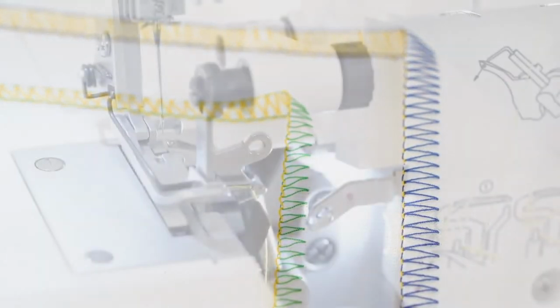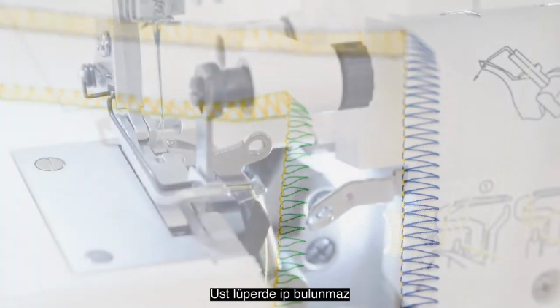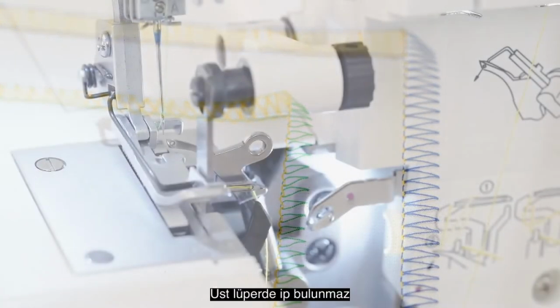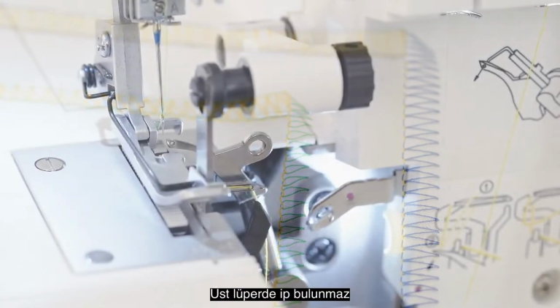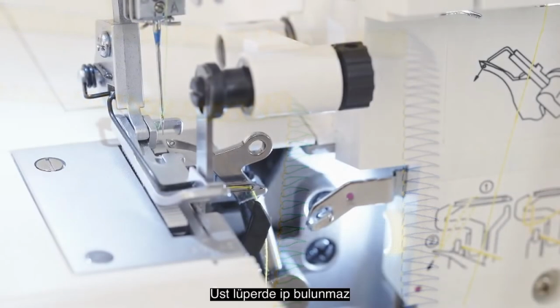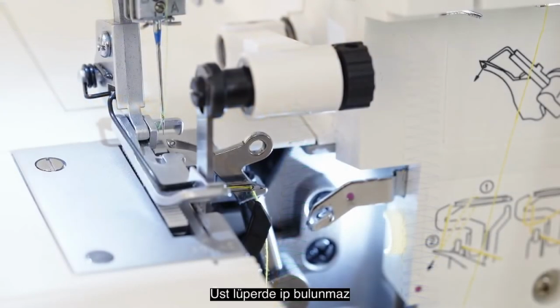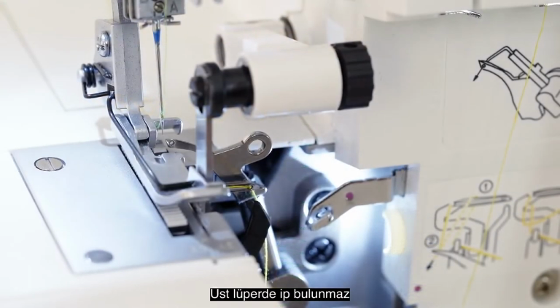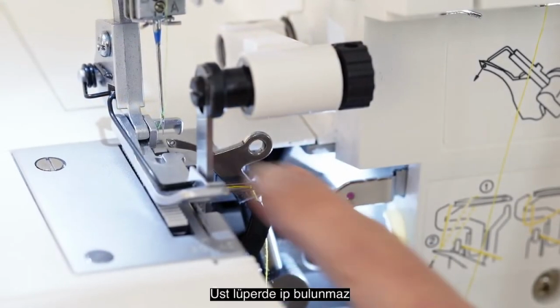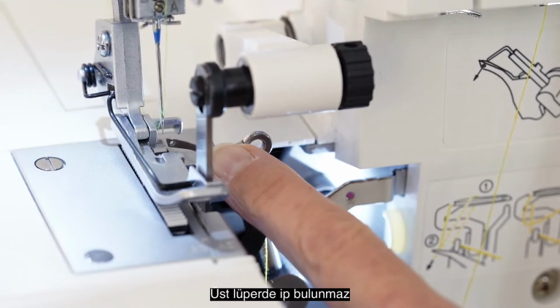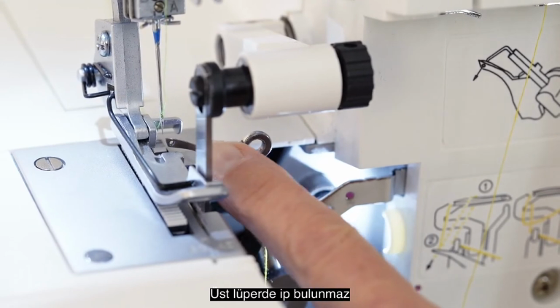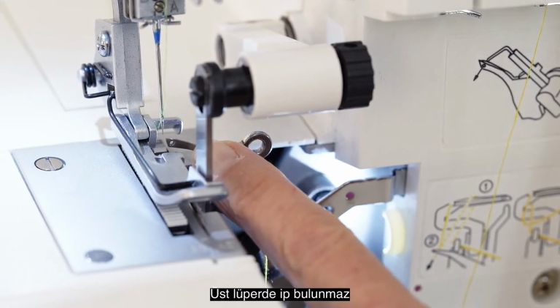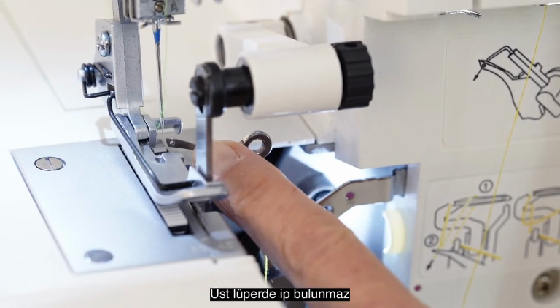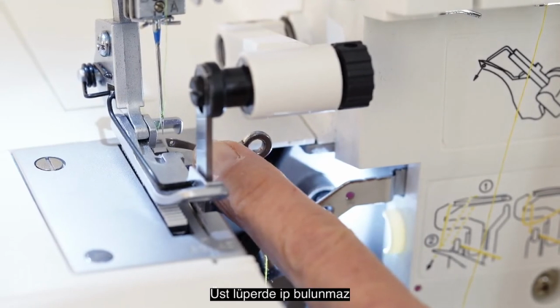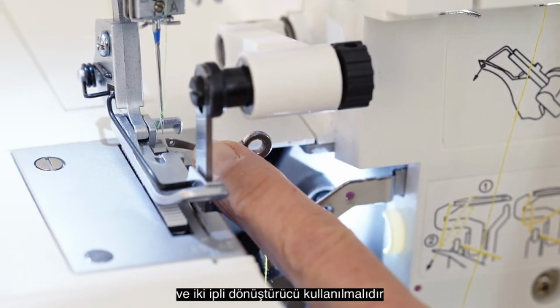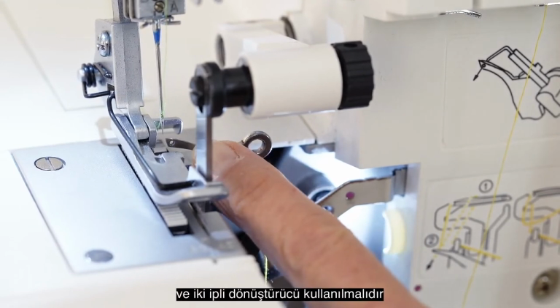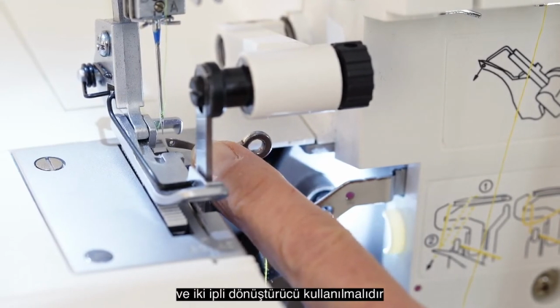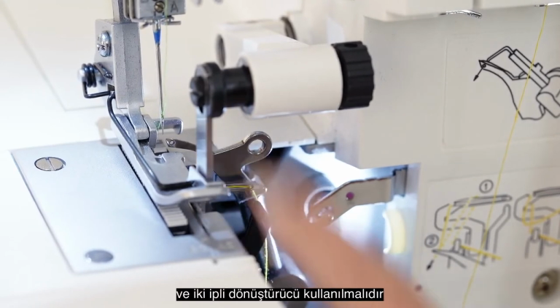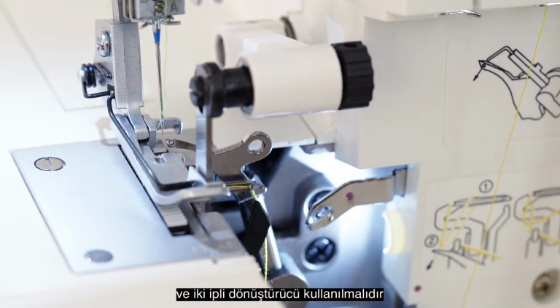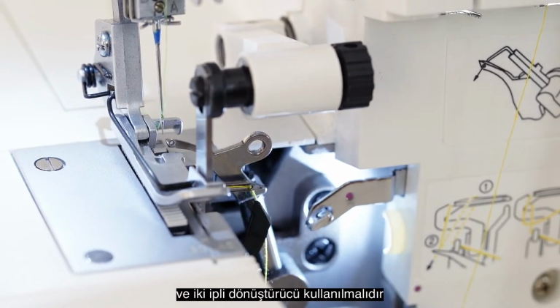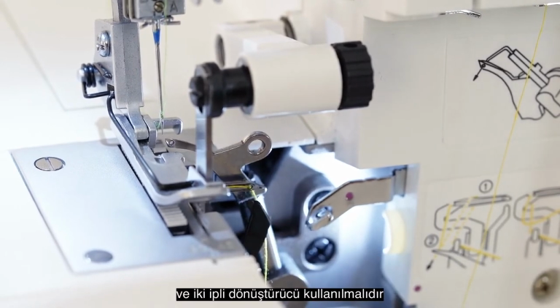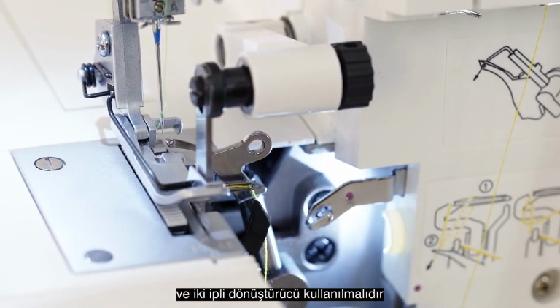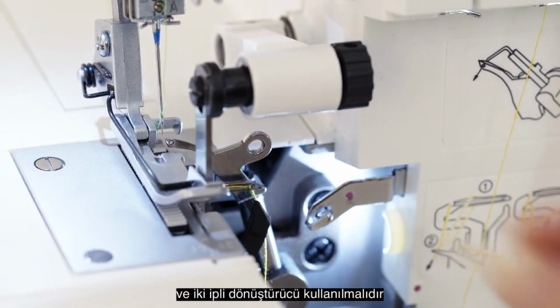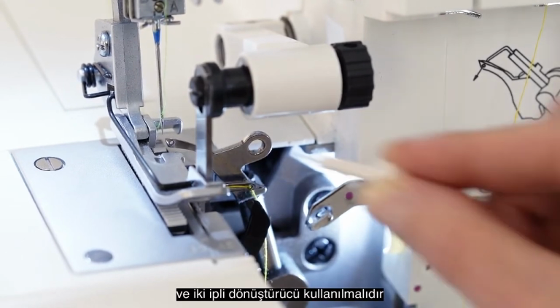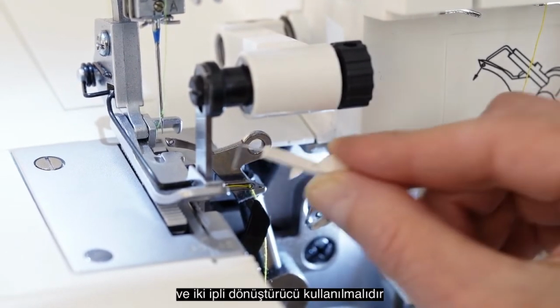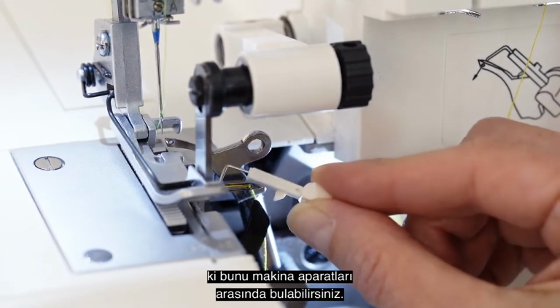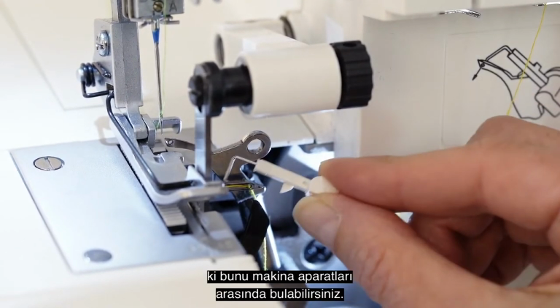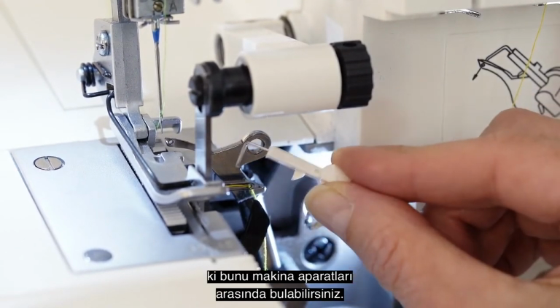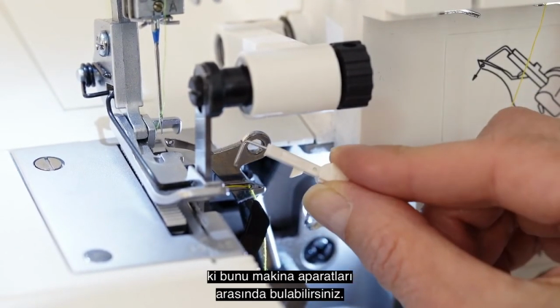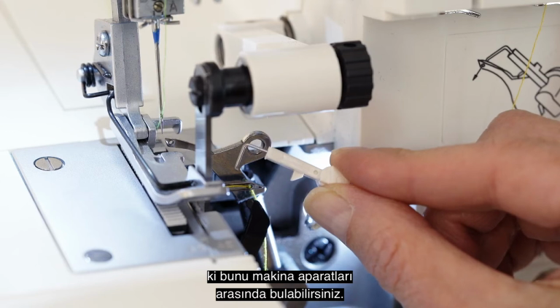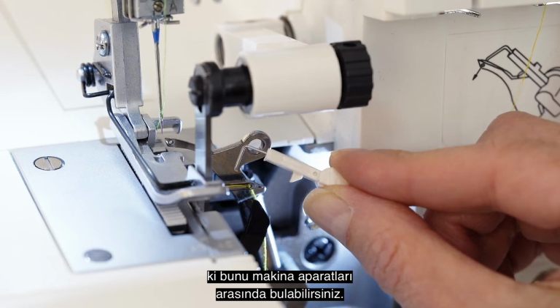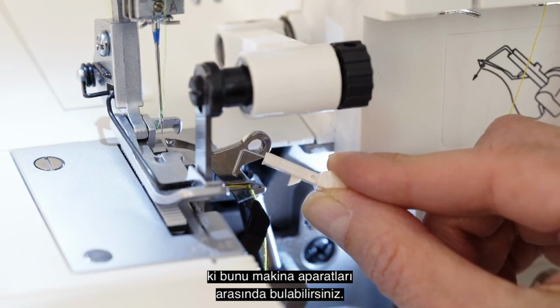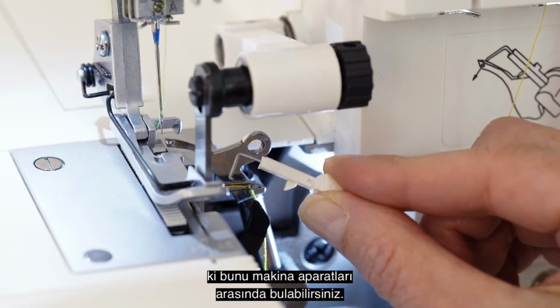The upper looper is not threaded, and it must have the two thread converter installed, which you will find in your machine's accessories.